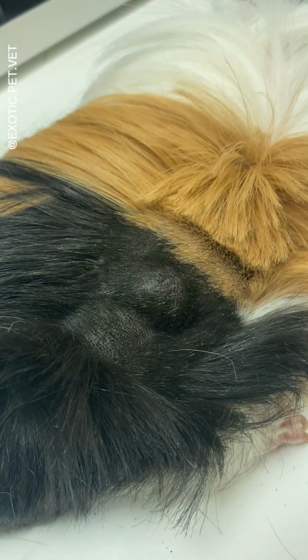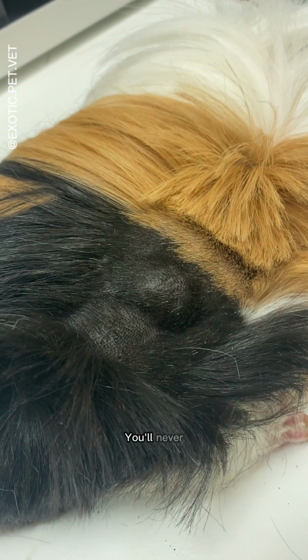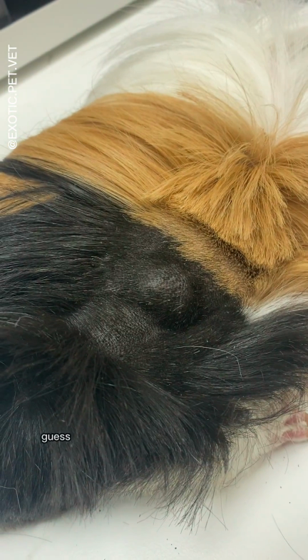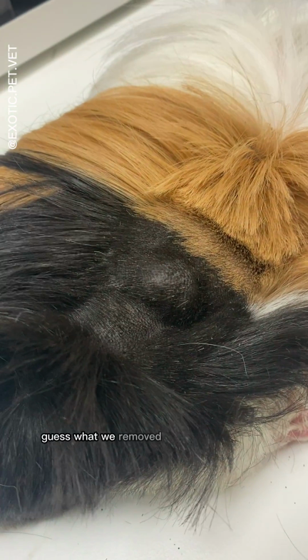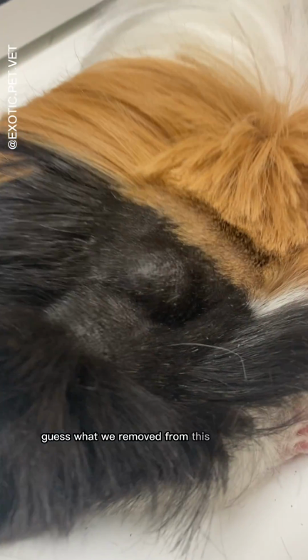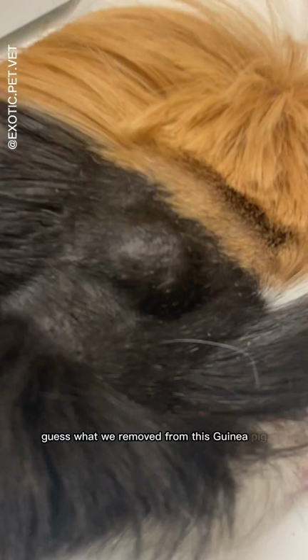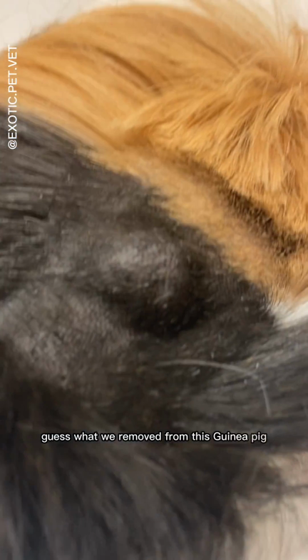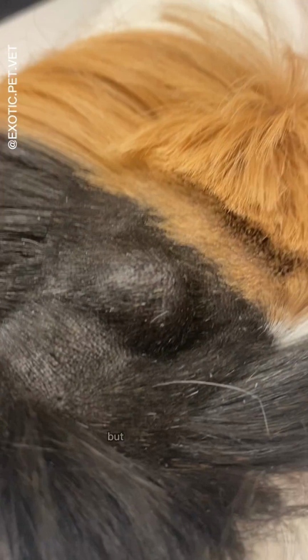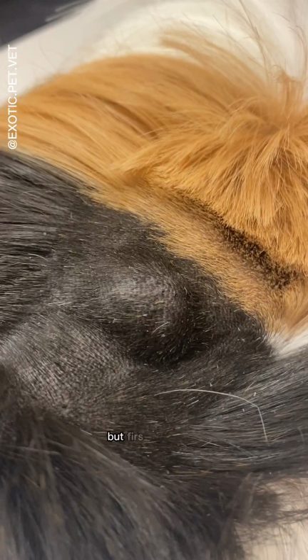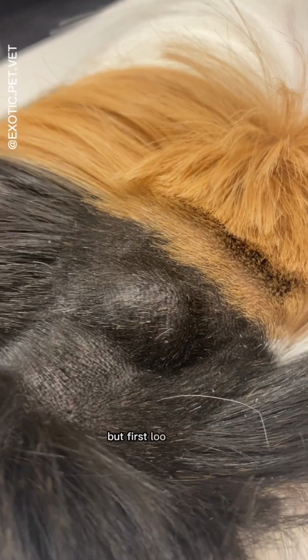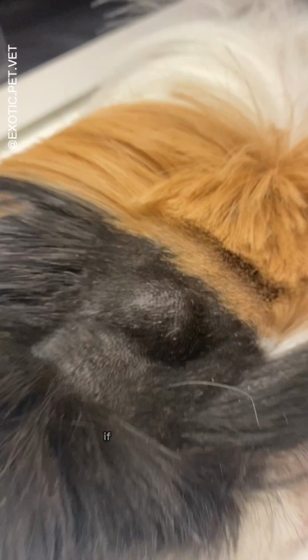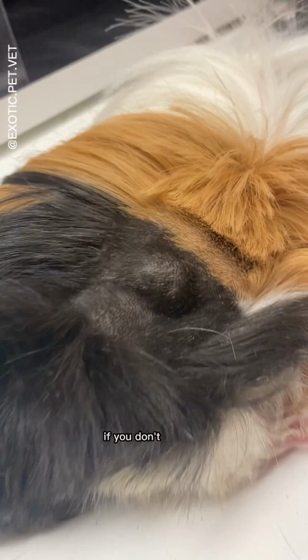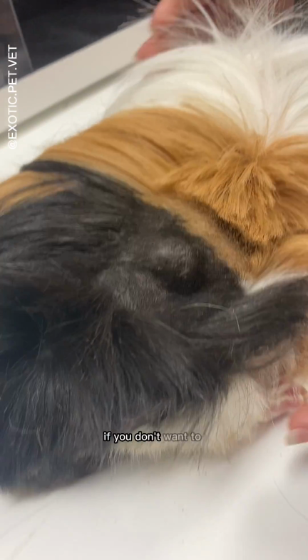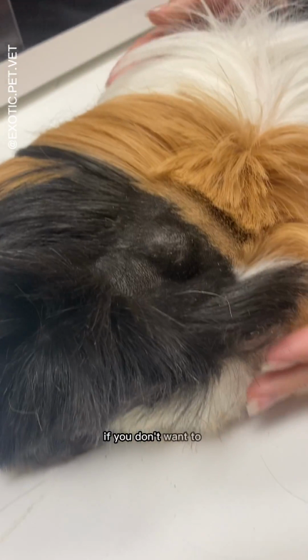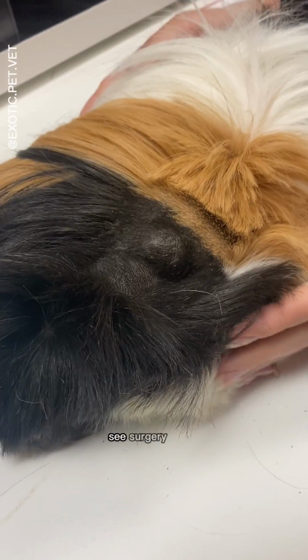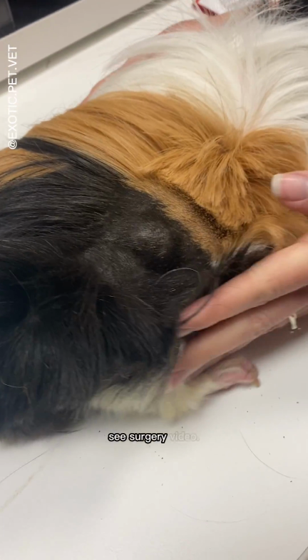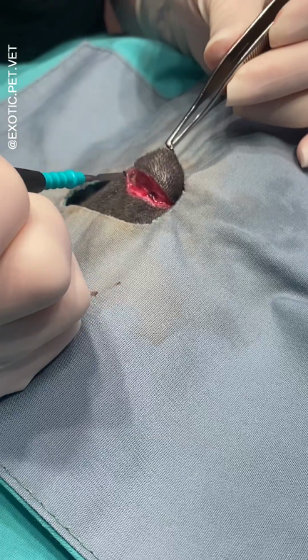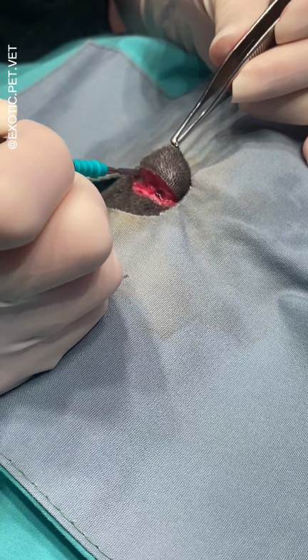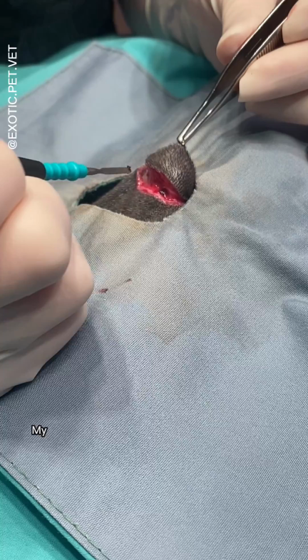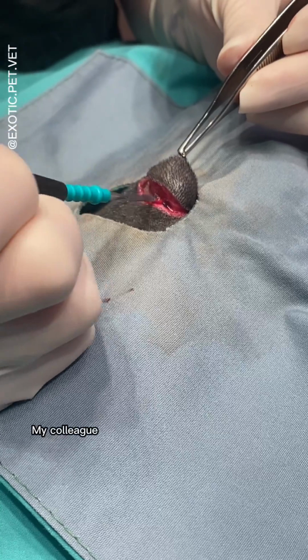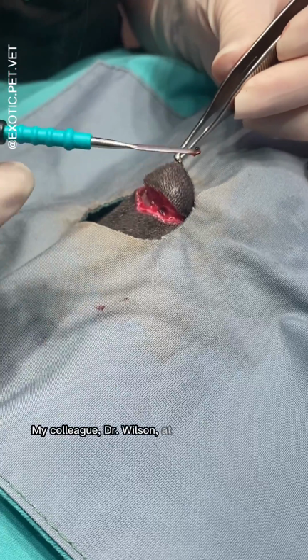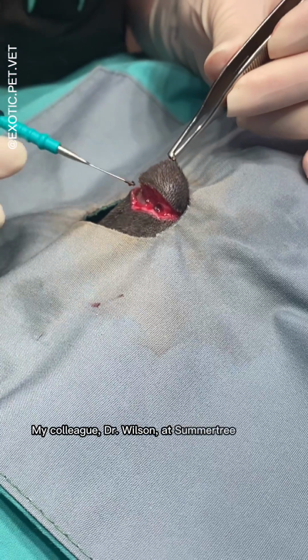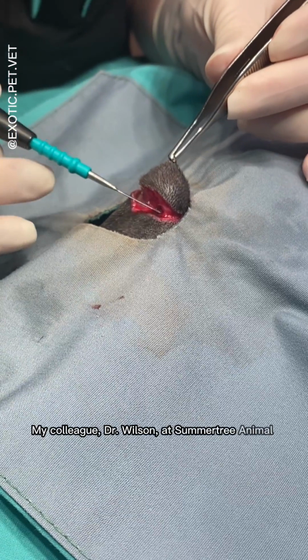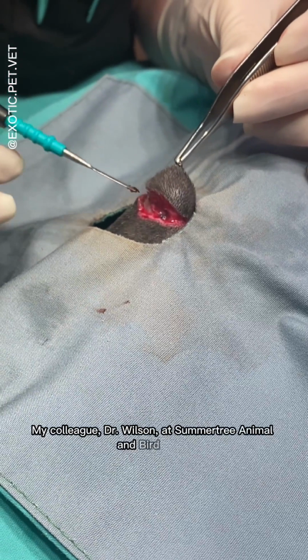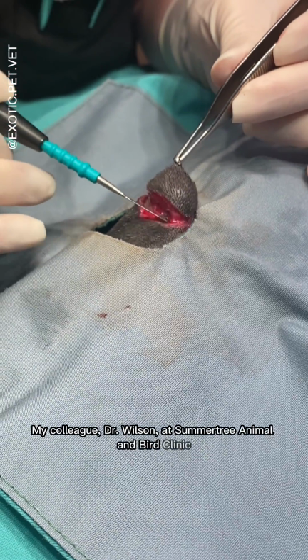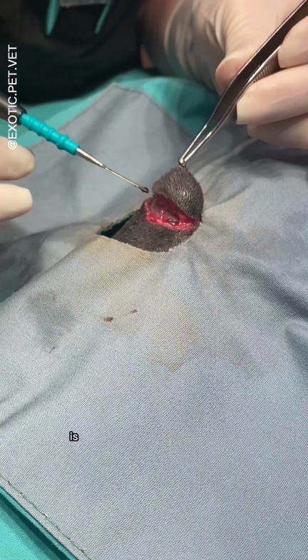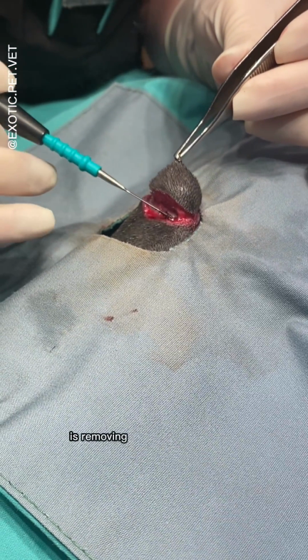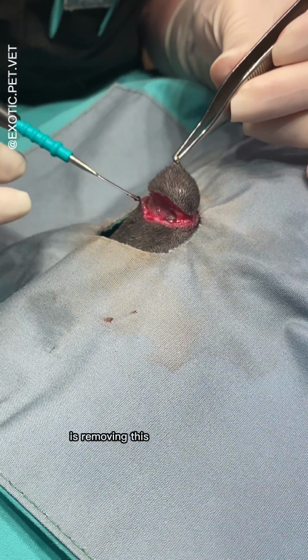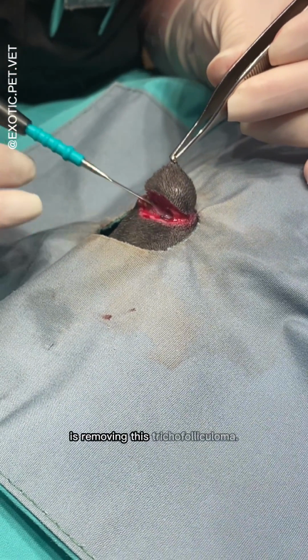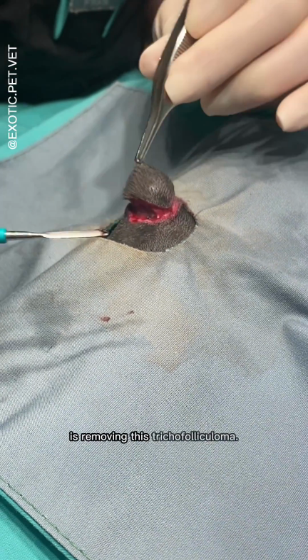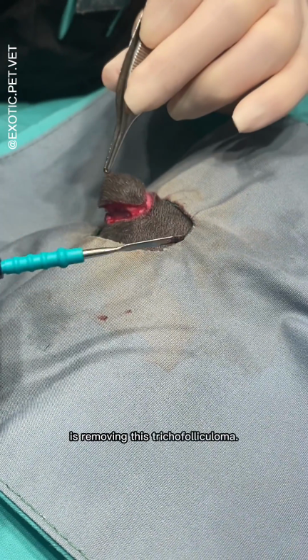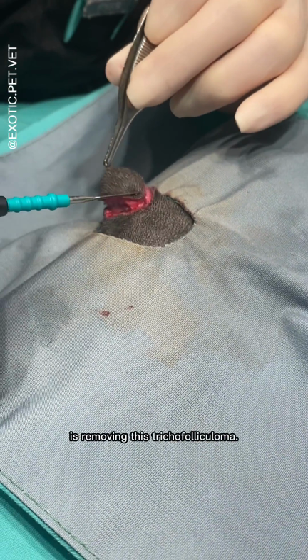You'll never guess what was removed from this skinny pig — but first, look away if you don't want to see a surgery video. My colleague Dr. Wilson at Summer Tree Animal and Bird Clinic is removing this trichofolliculoma.